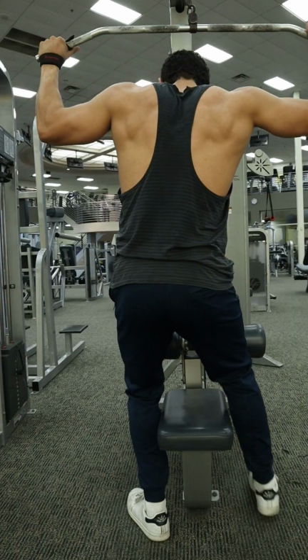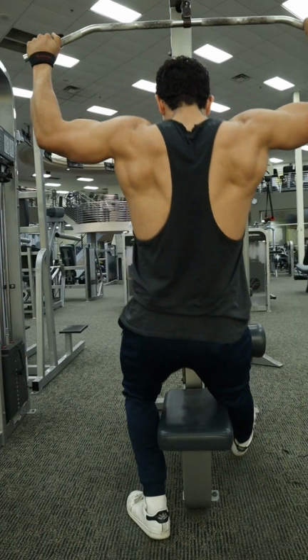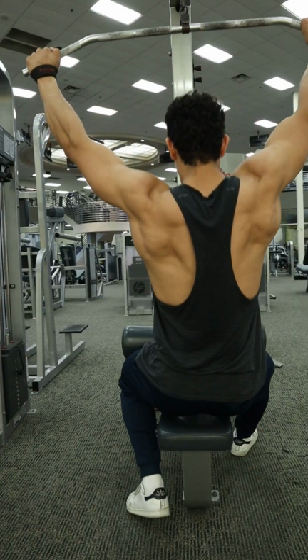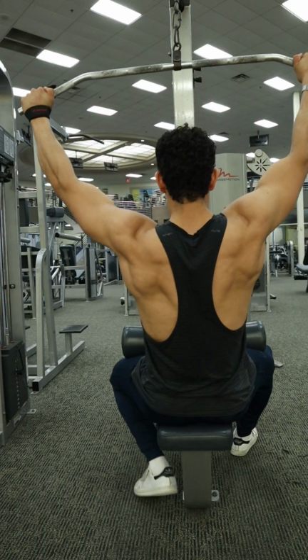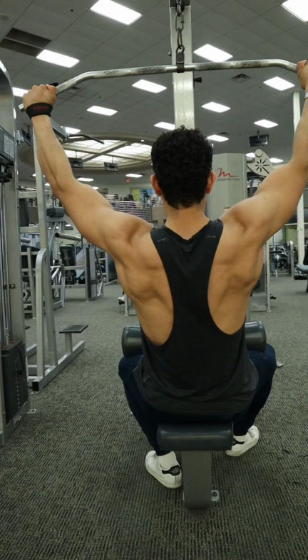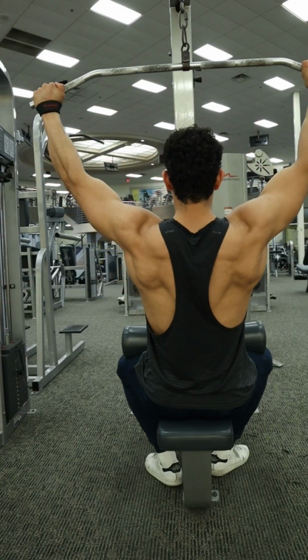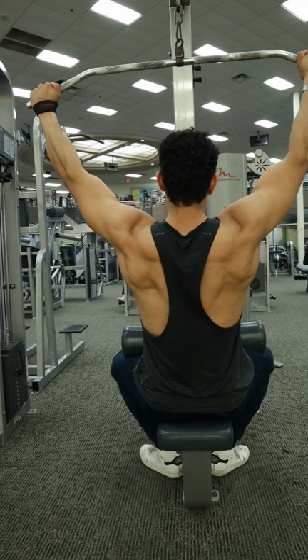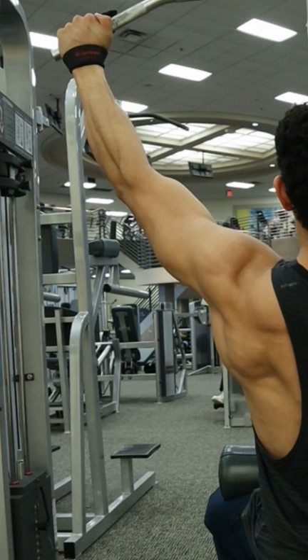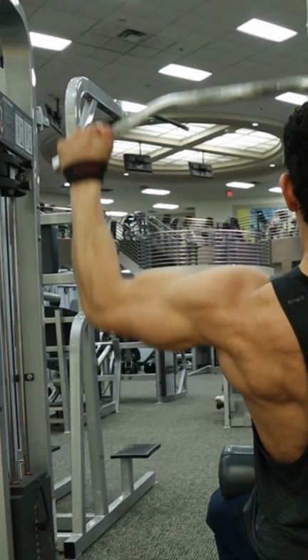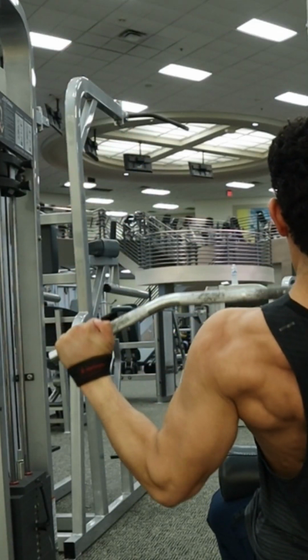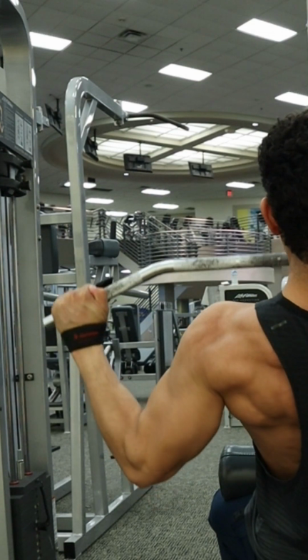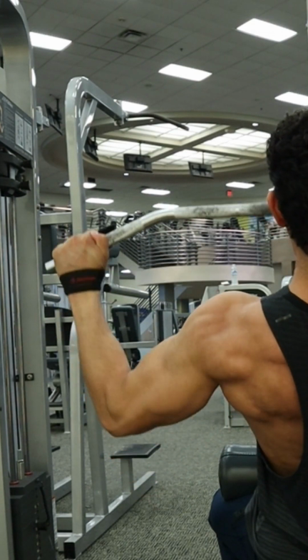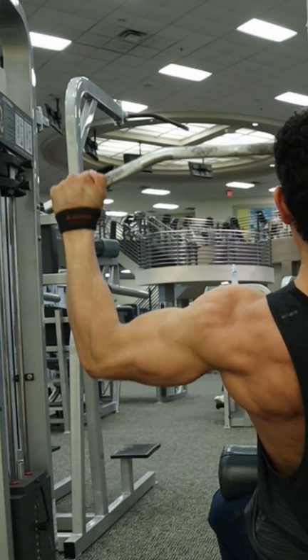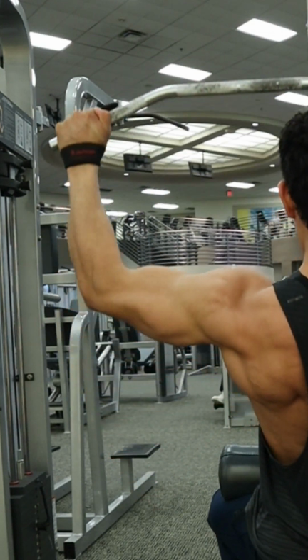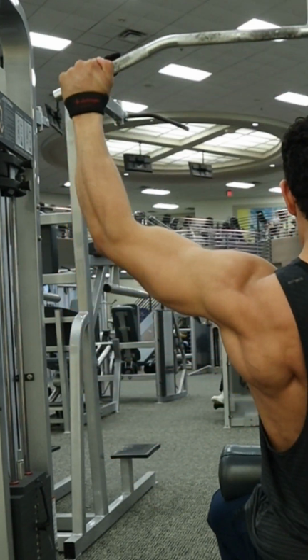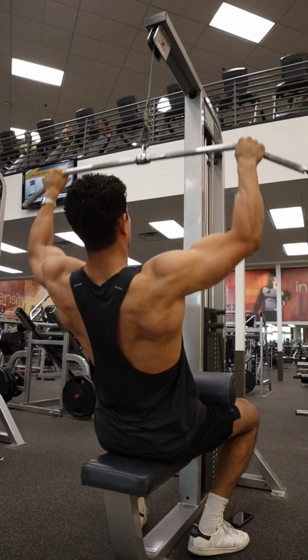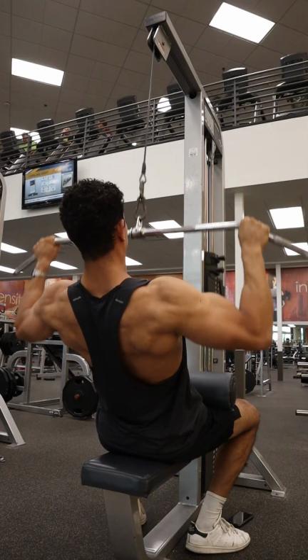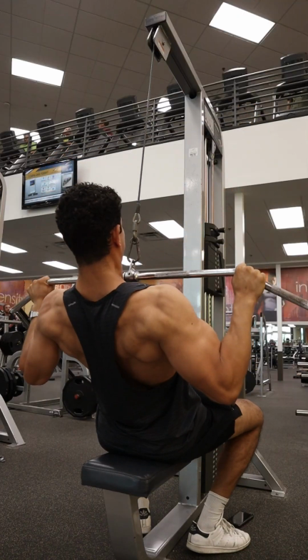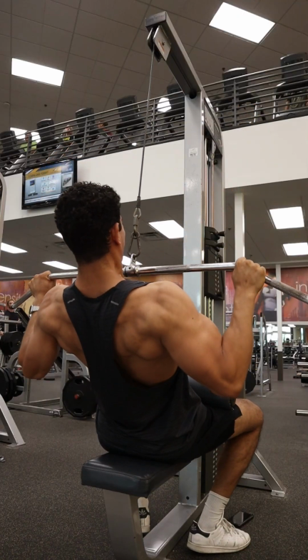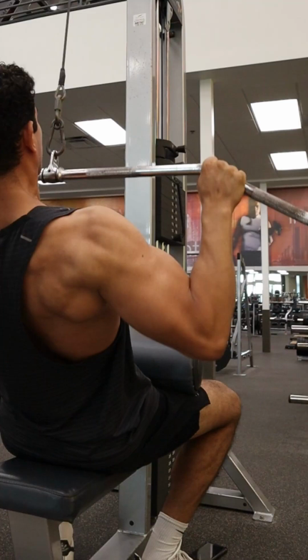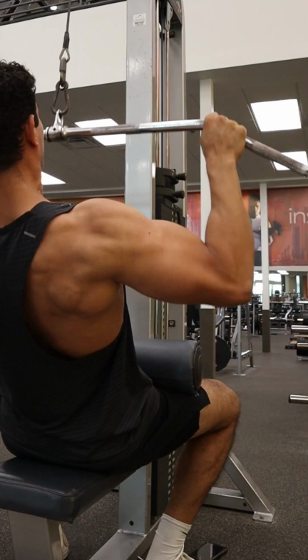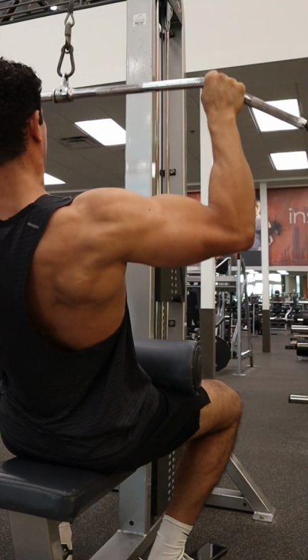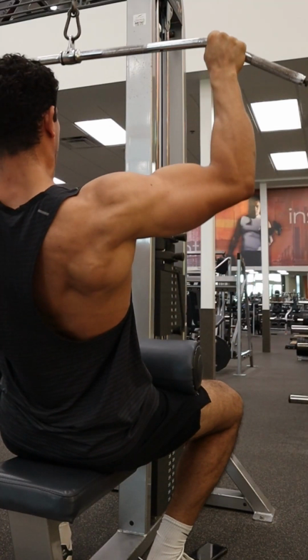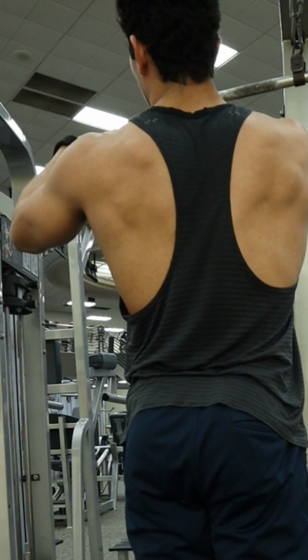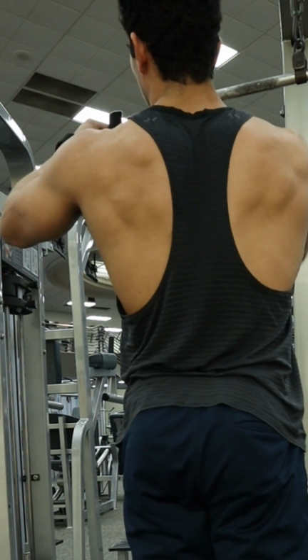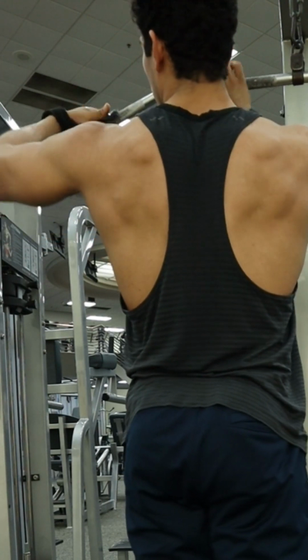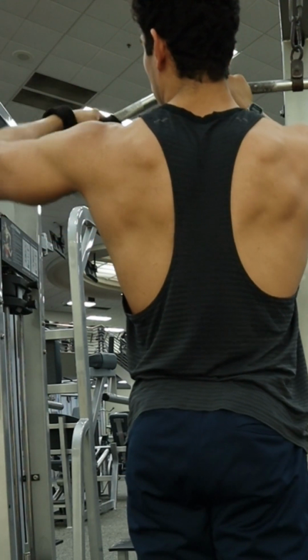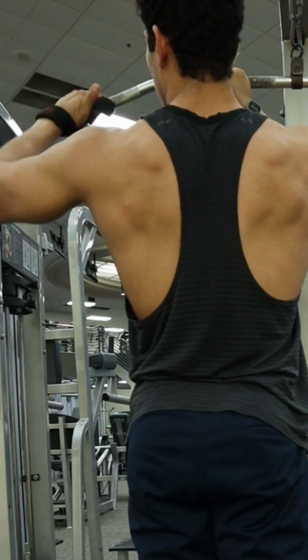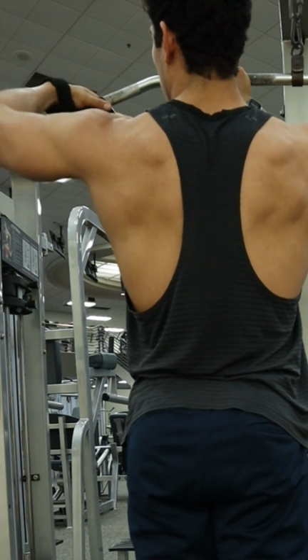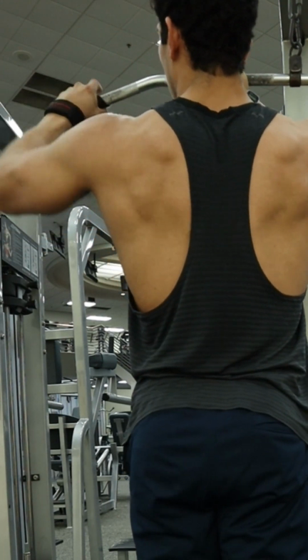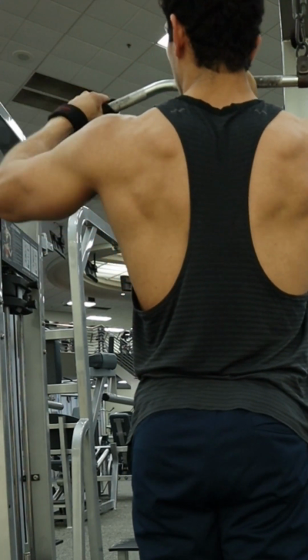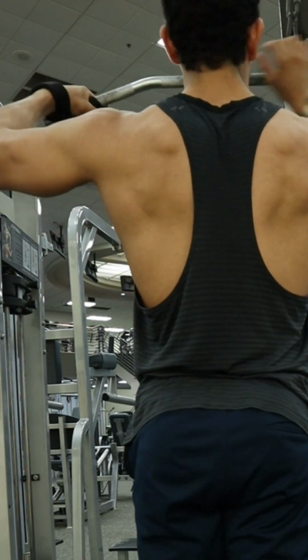Those hands — we're having them towards the end of that bar to help us target more of those teres, versus a regular lat pulldown where we'd have those hands a little bit closer together. You could also use some wrist straps if you struggle with maintaining your grip during this exercise.